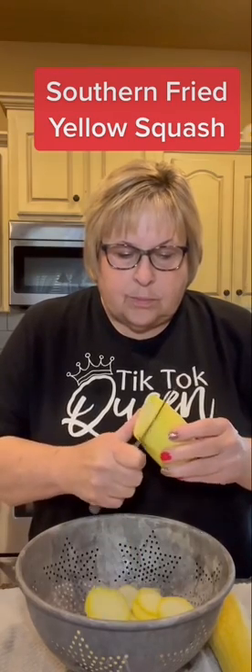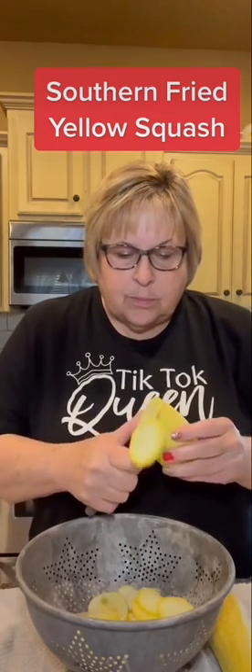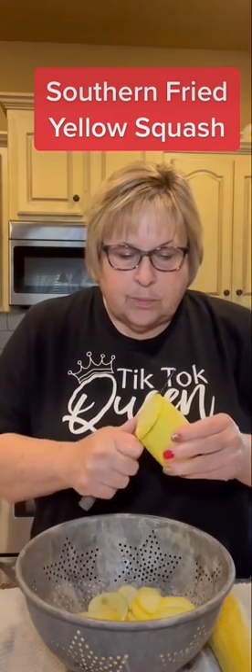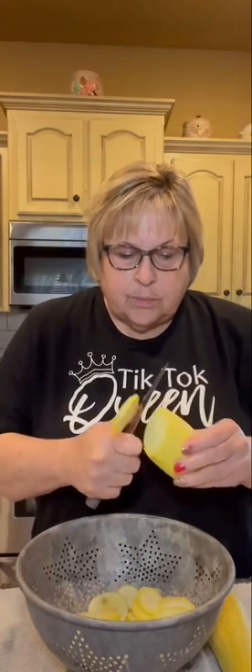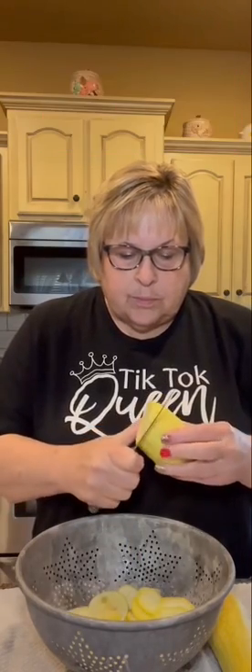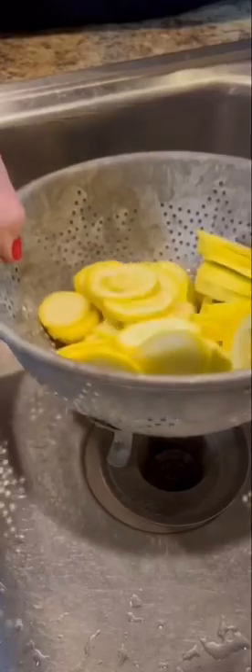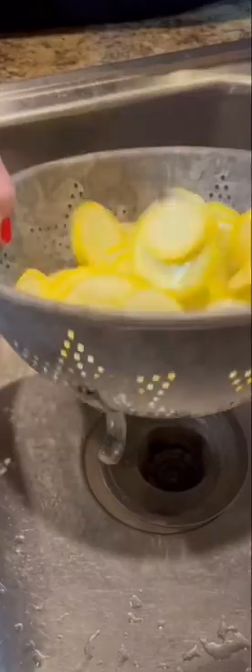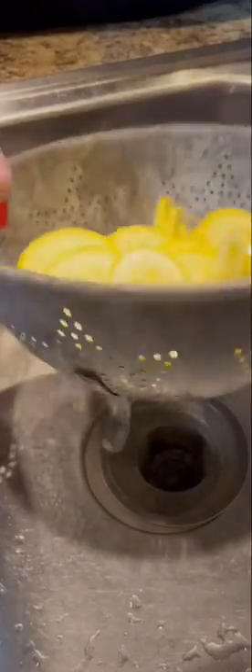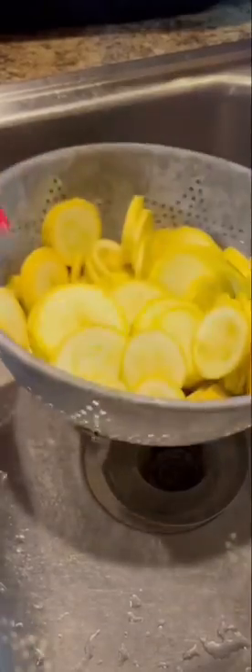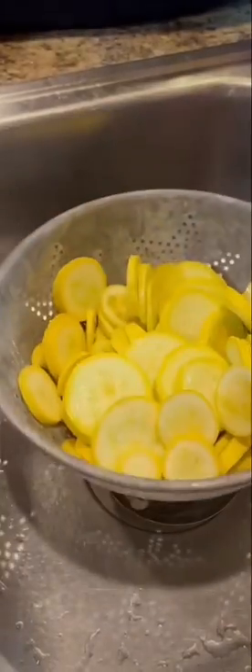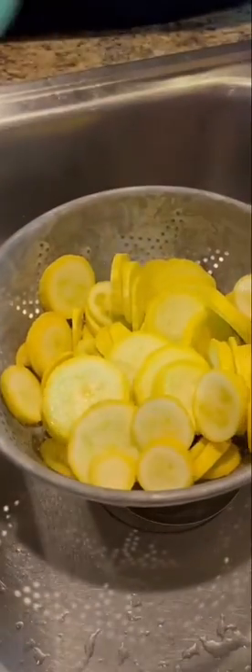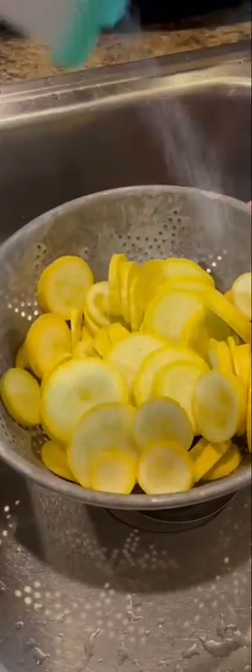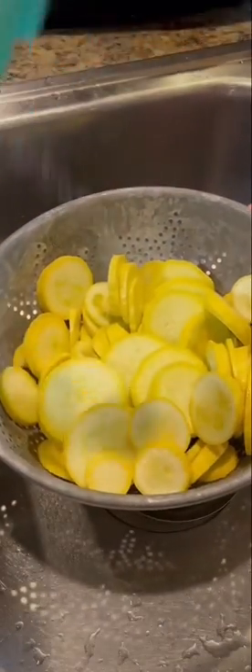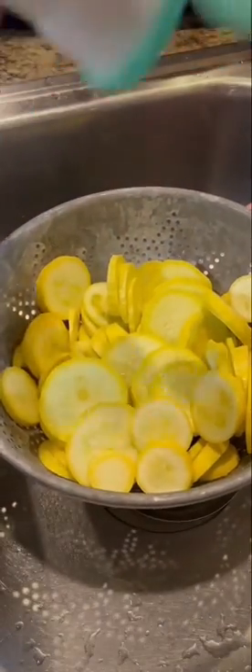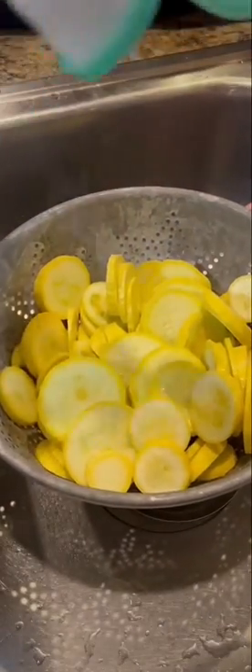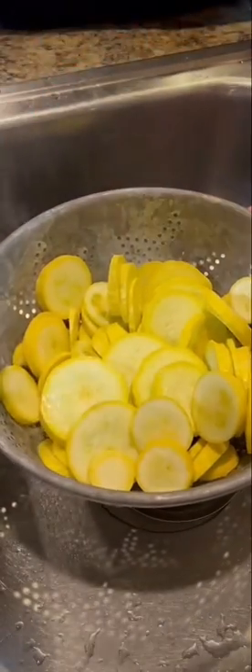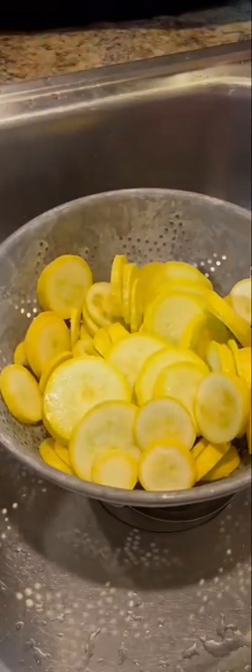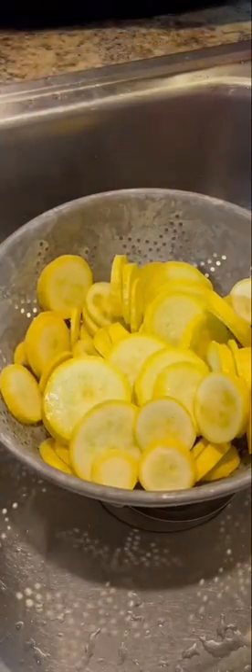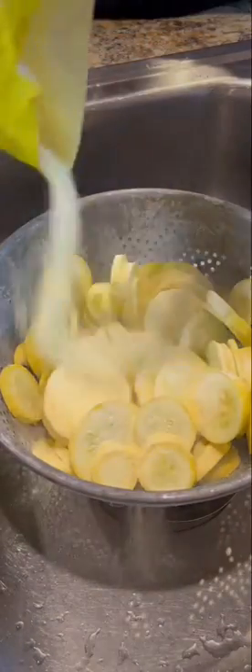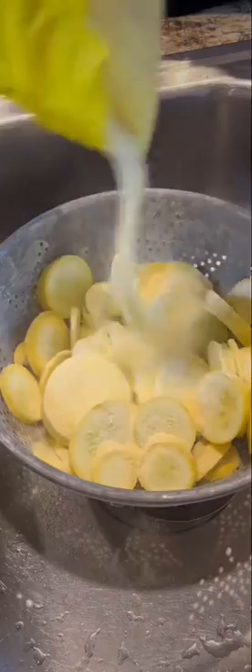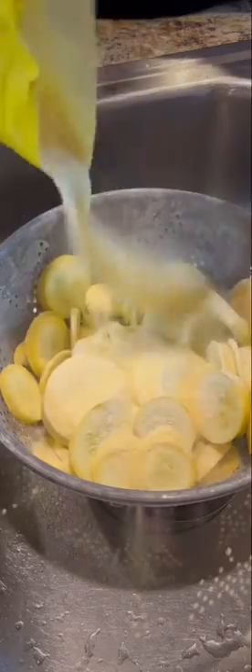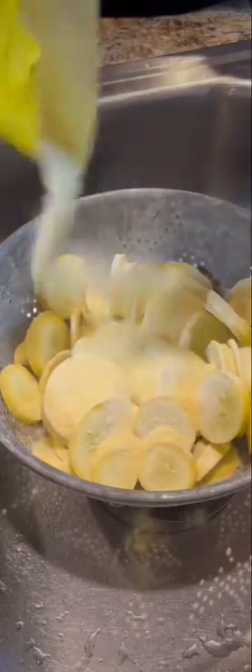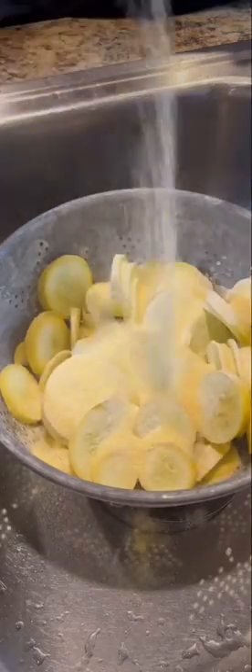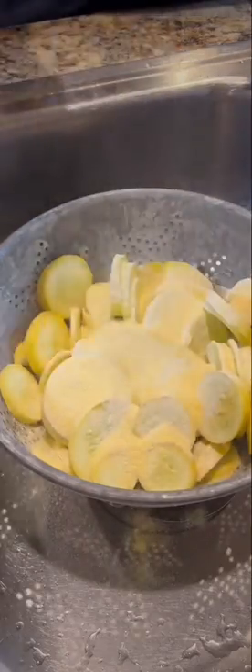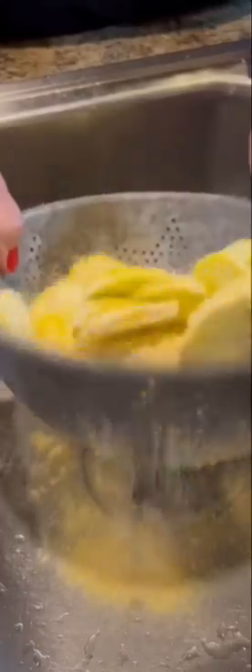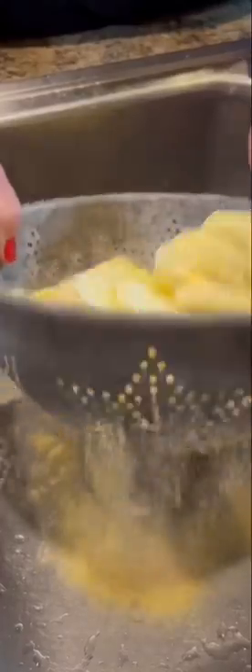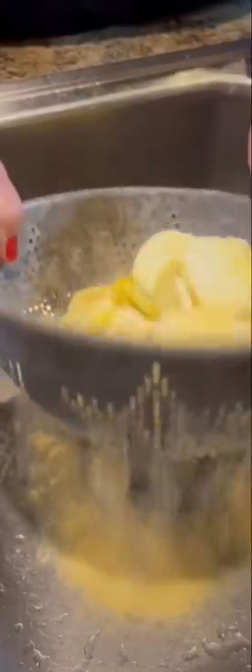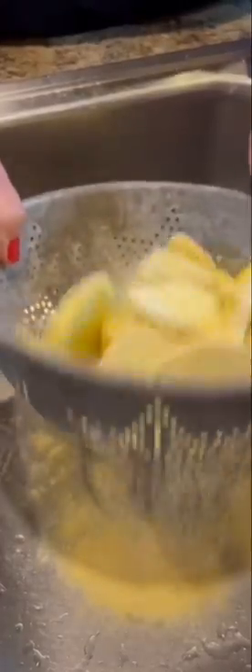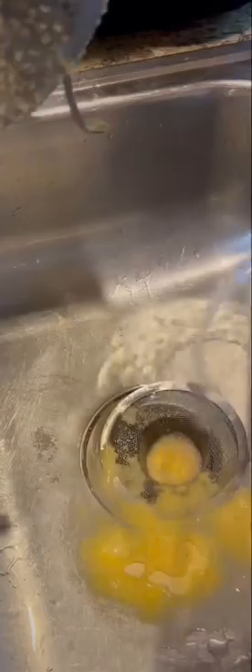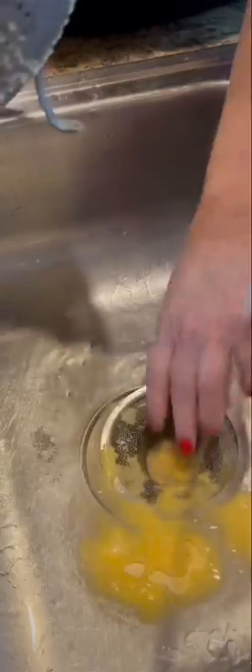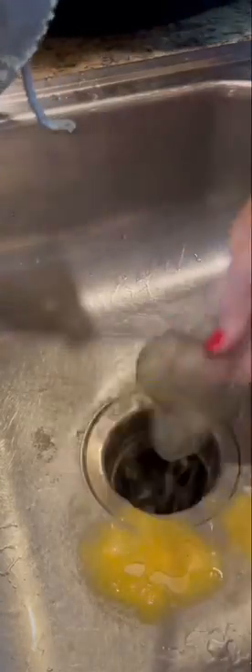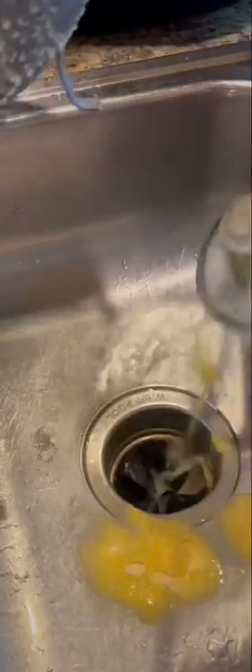If you want to know how, follow along. I just salt it, flip it, salt it a little more on the other side. Then I get cornmeal and pour it over, flip it, and dredge it through.